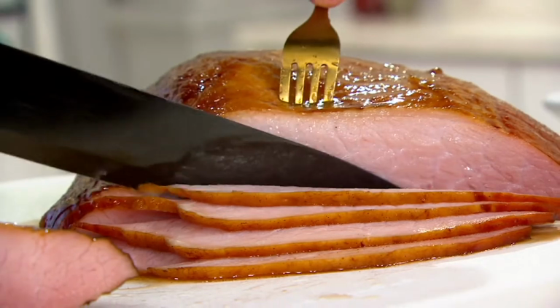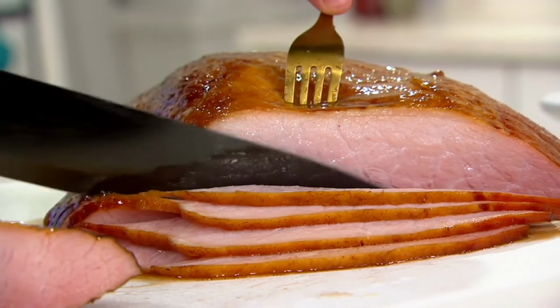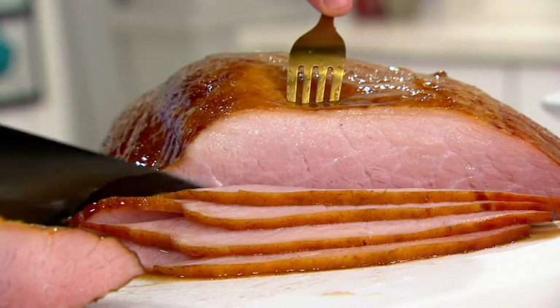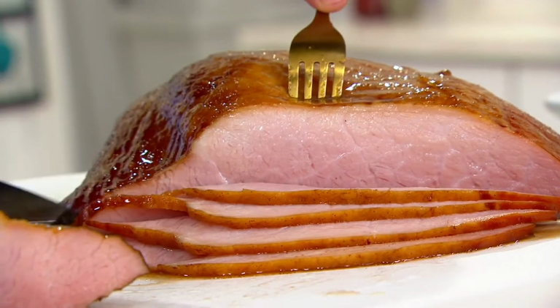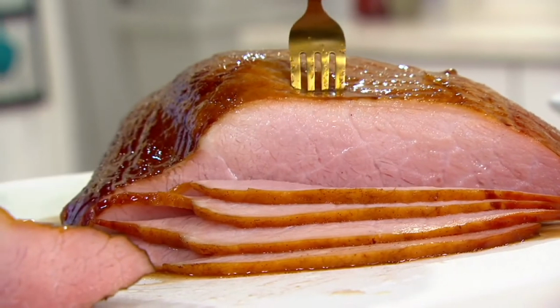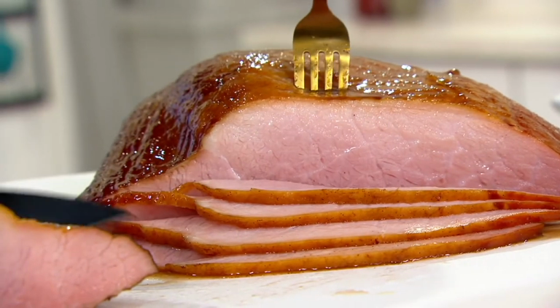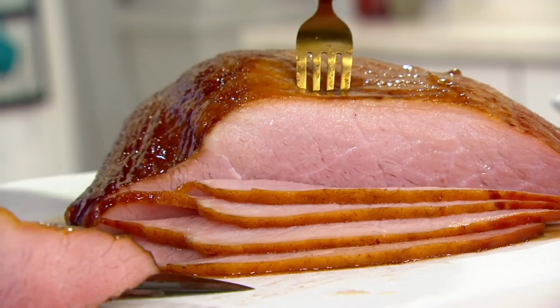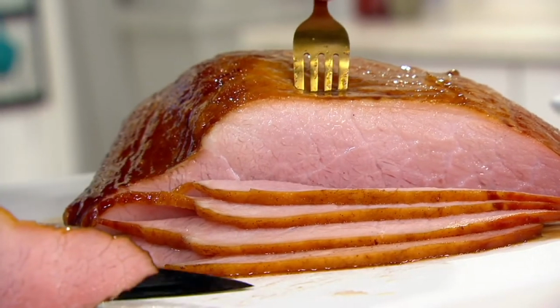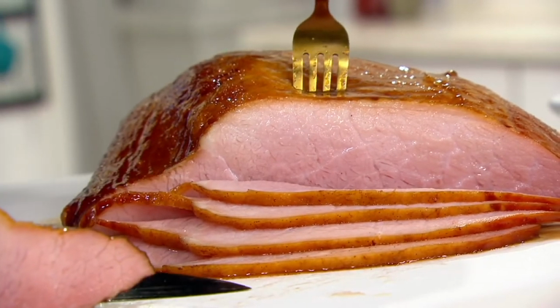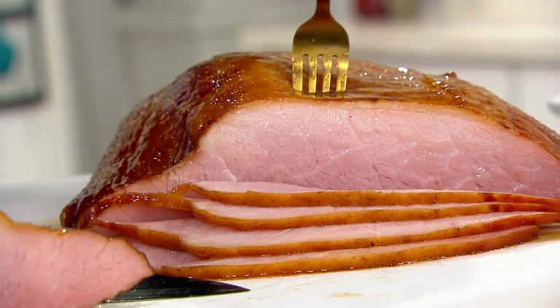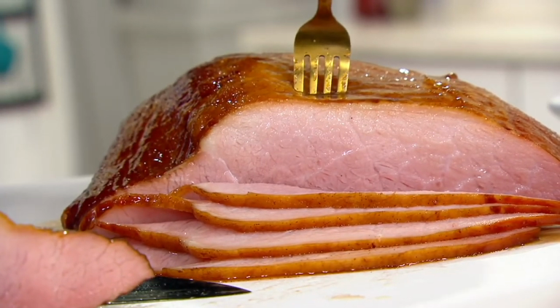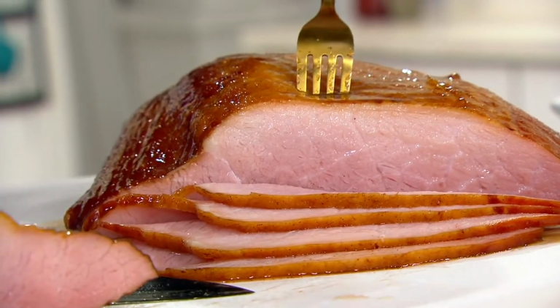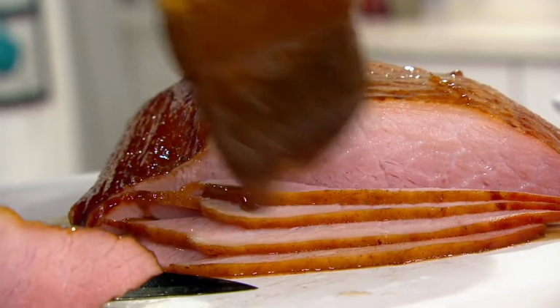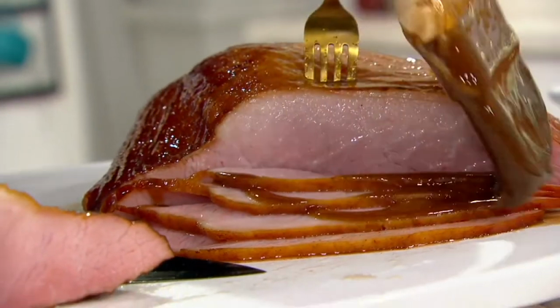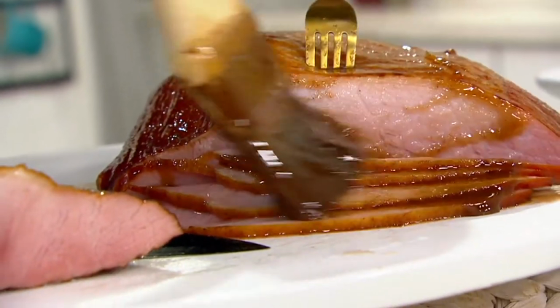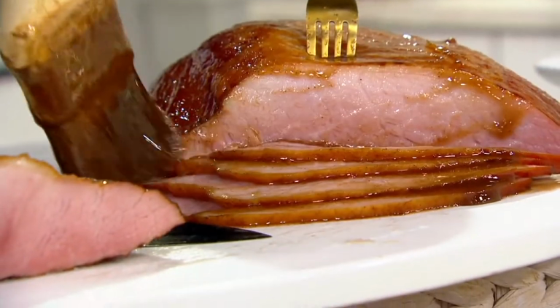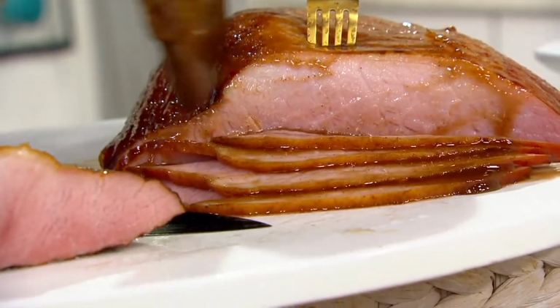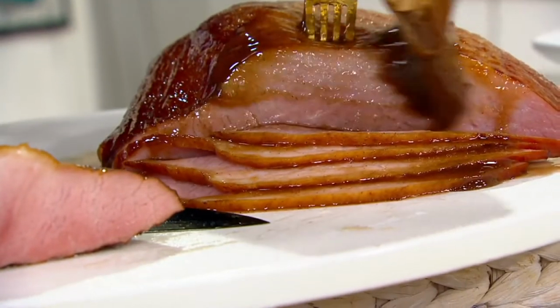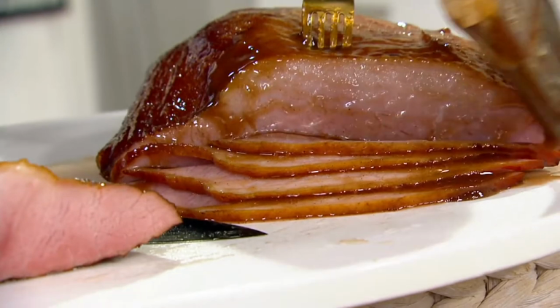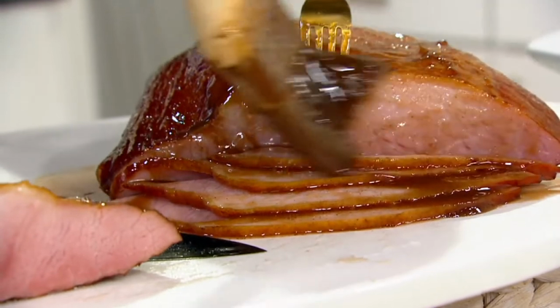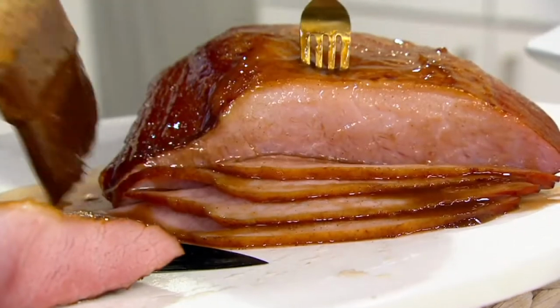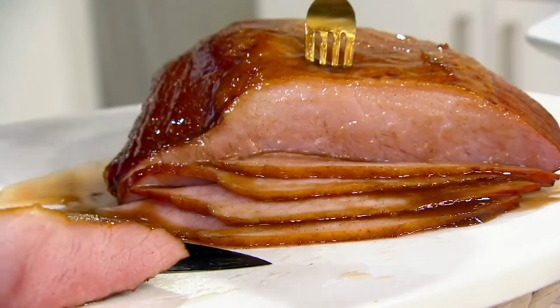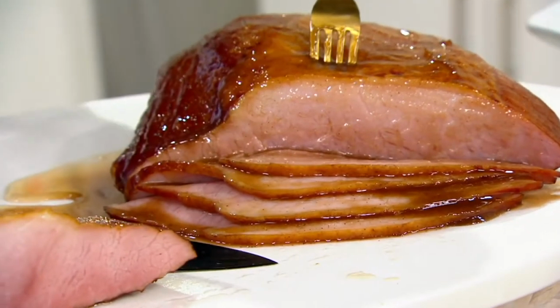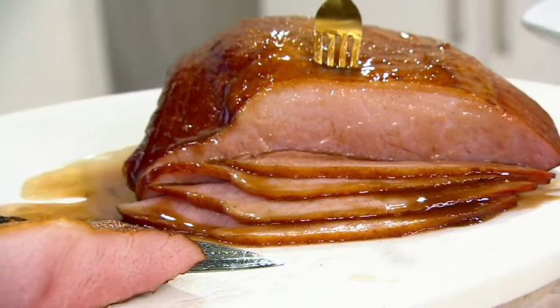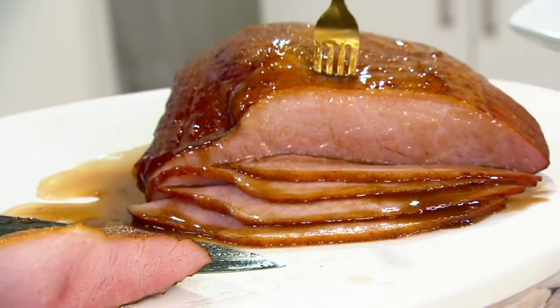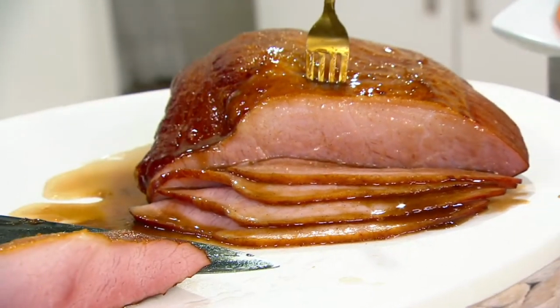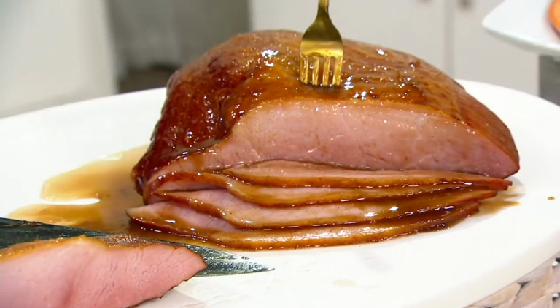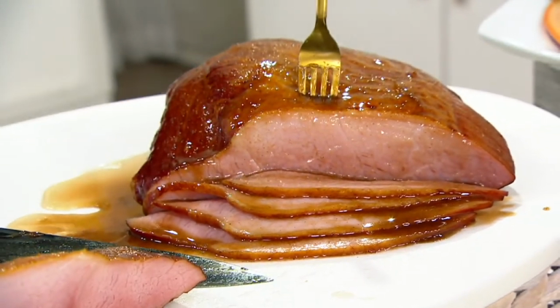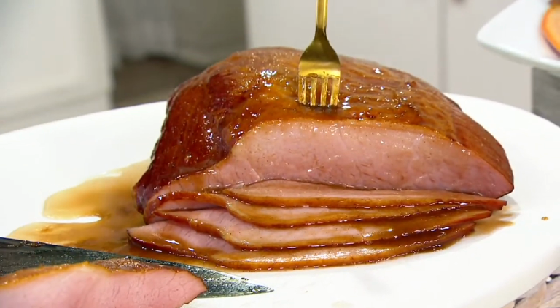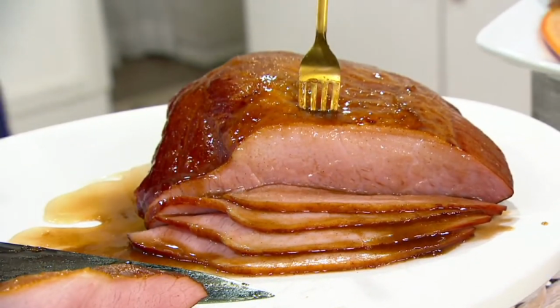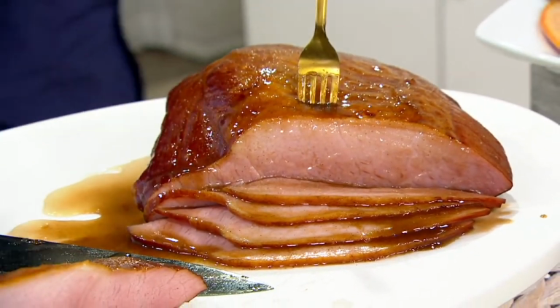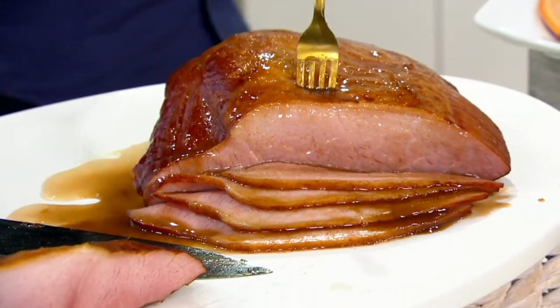You wrote us, you said we love it, we want it with more glaze. Well, you know what we're doing today? We're bringing you double the glaze on that favorite ham of yours.